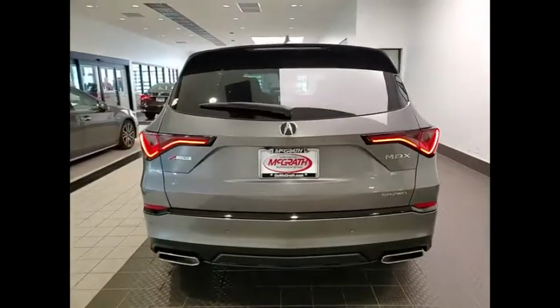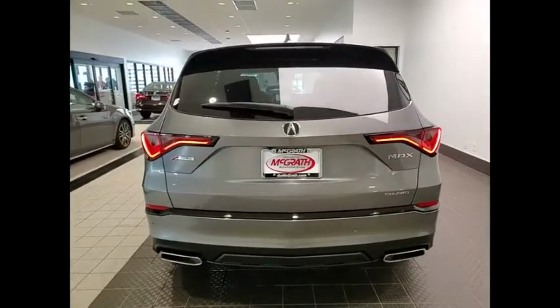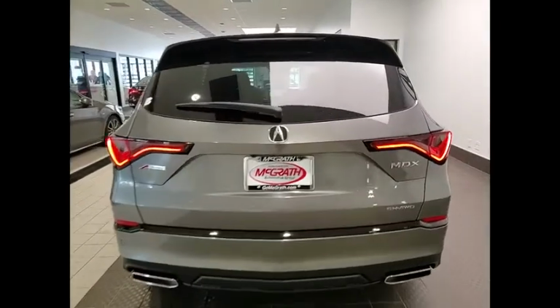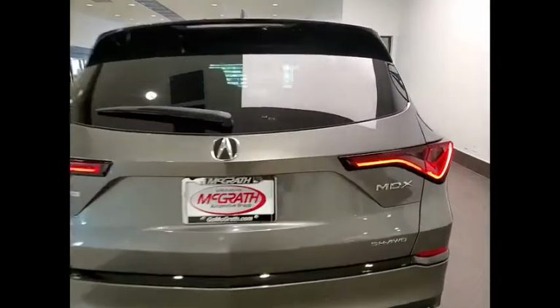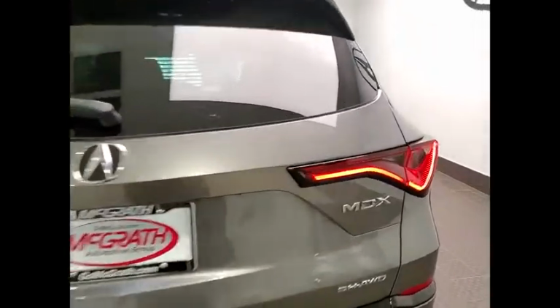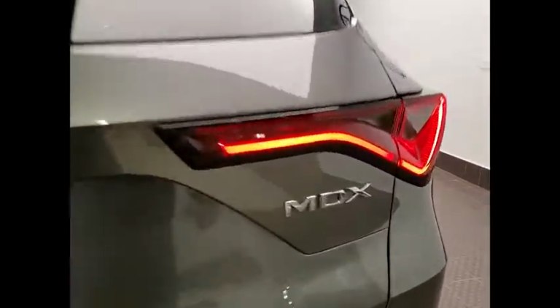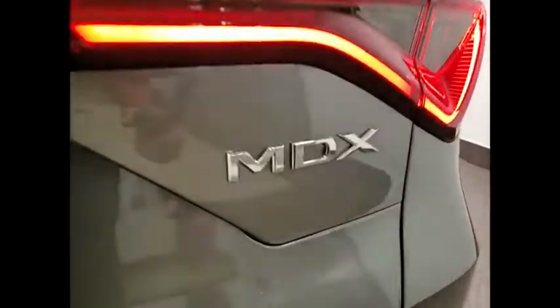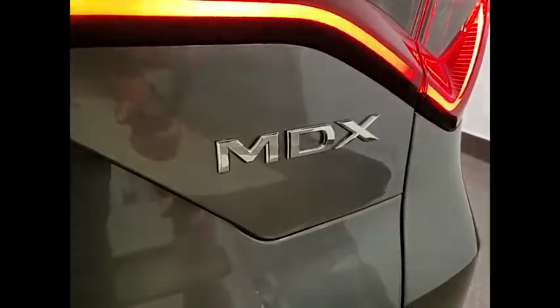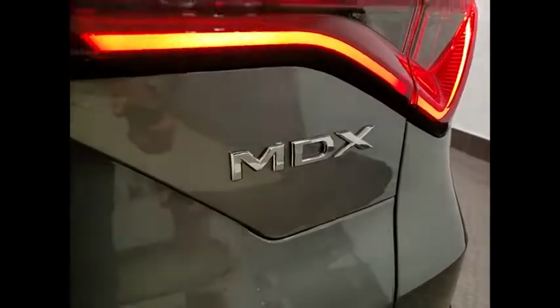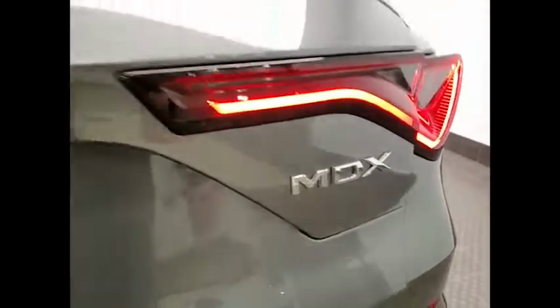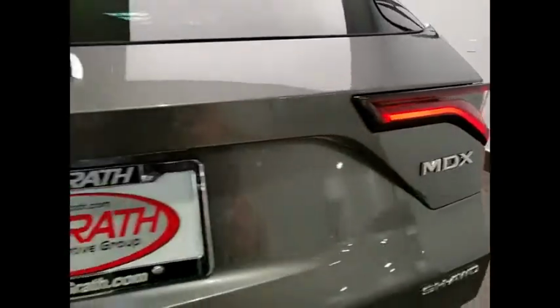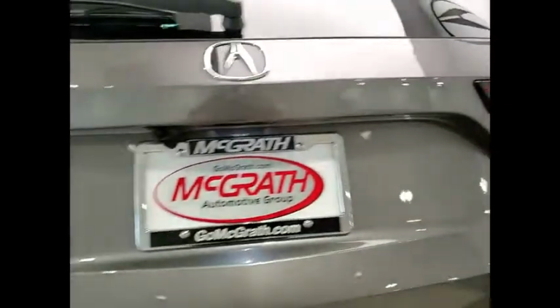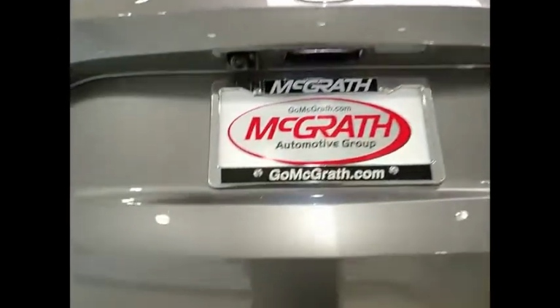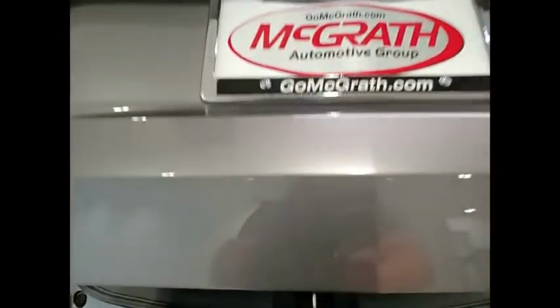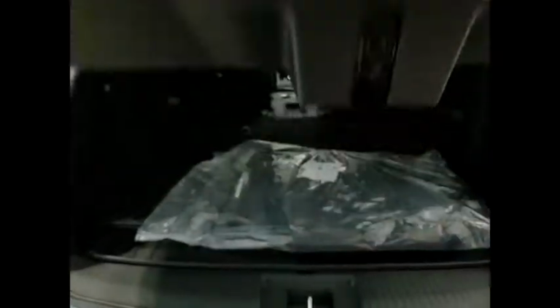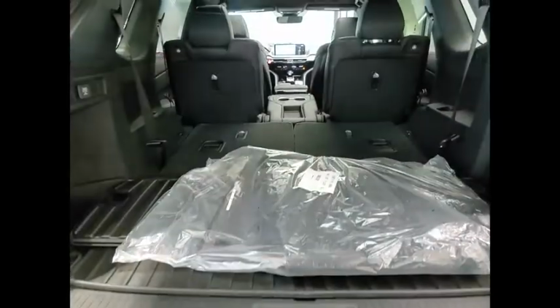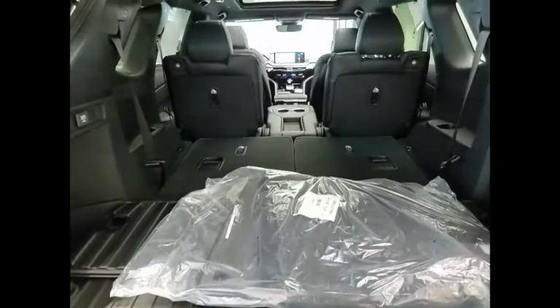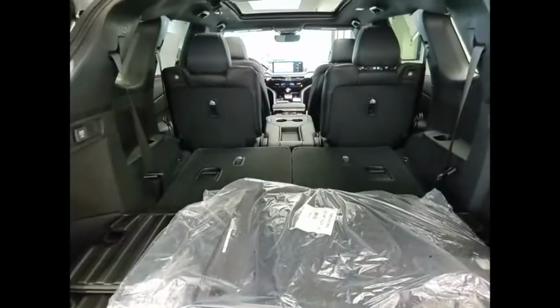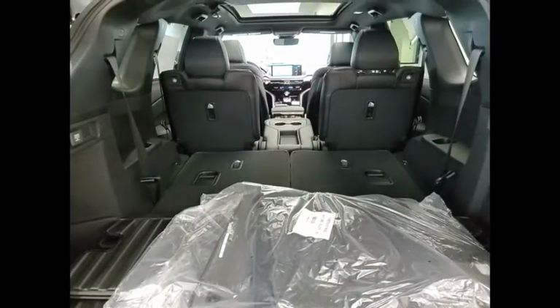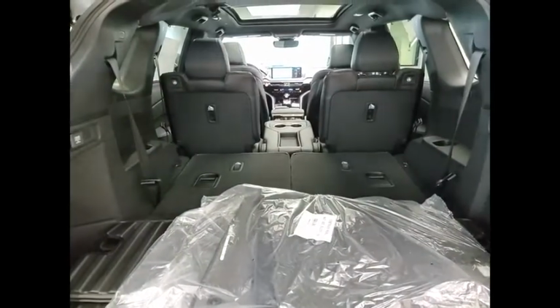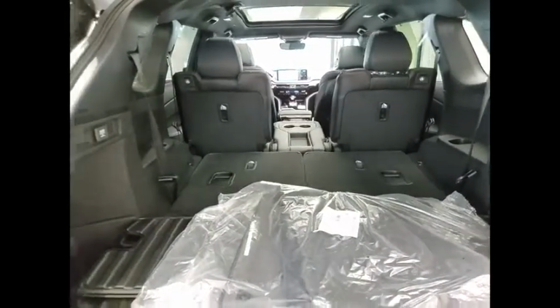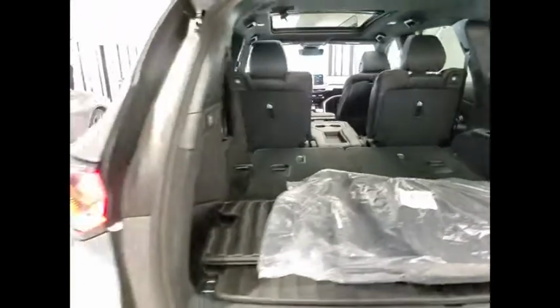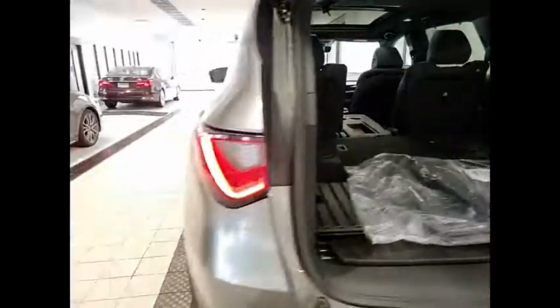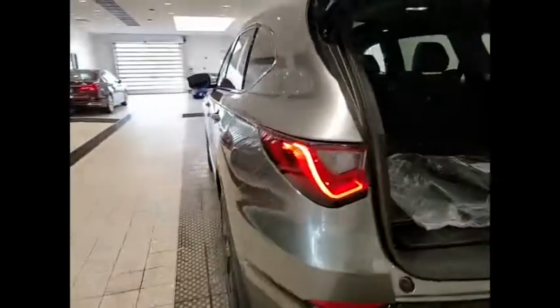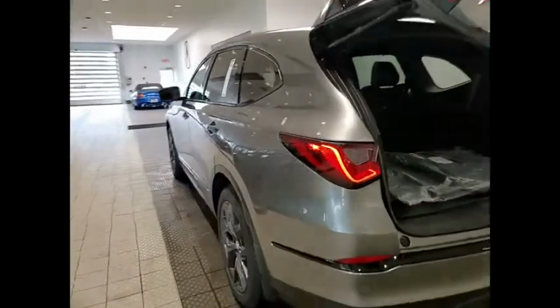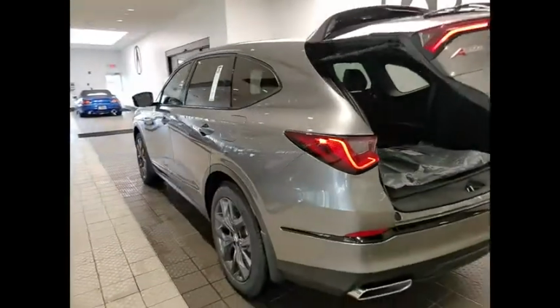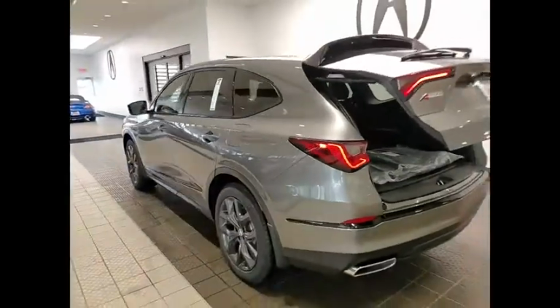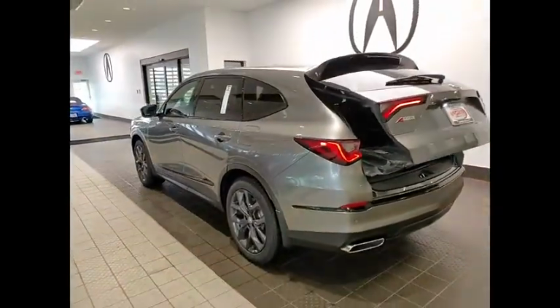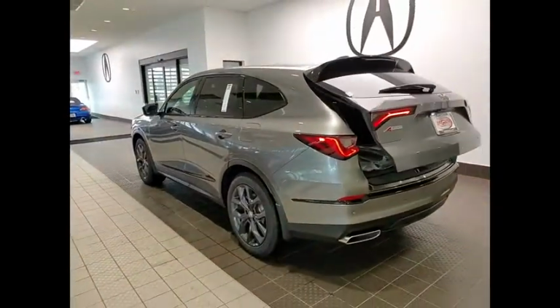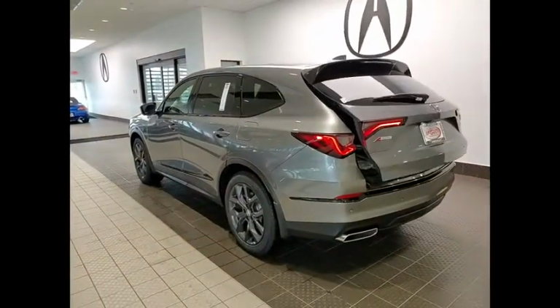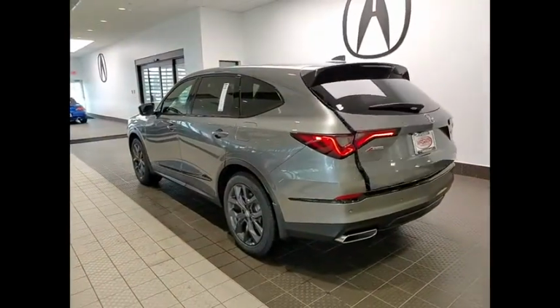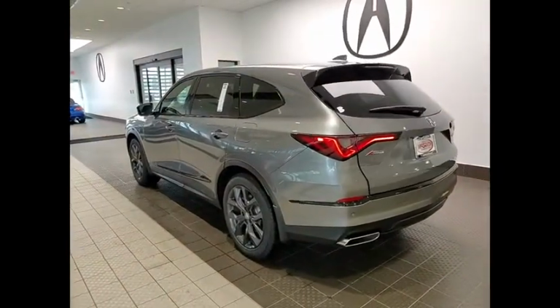Here are some of this vehicle's great options: rain-sensing wipers, tire pressure monitor, panoramic roof, blind spot monitor, electronic stability control, all-wheel drive, heated mirrors, alloy wheels, aluminum wheels, and rear spoiler.